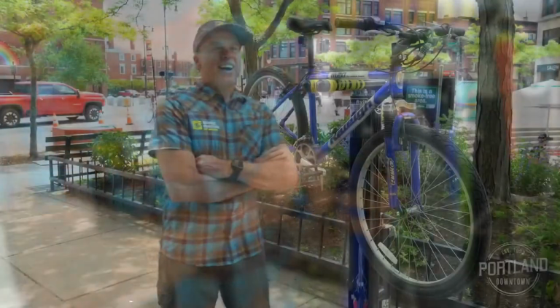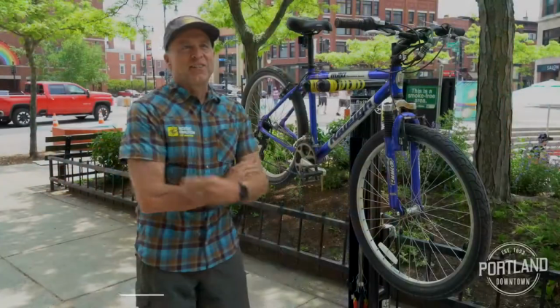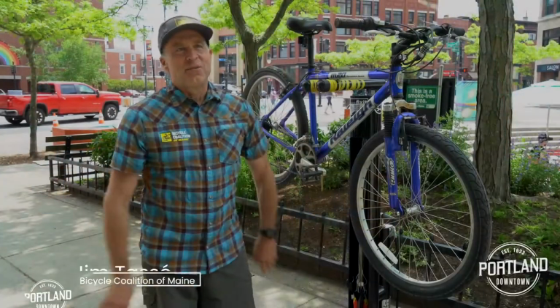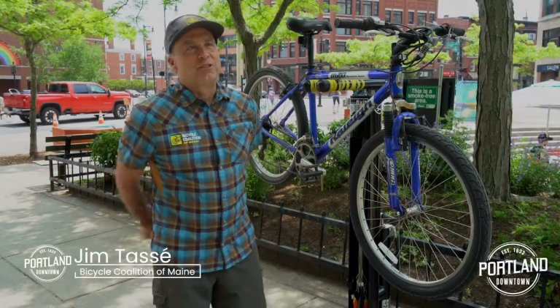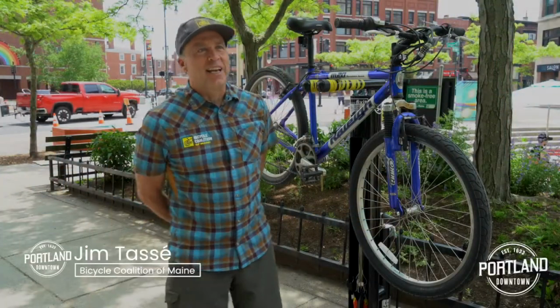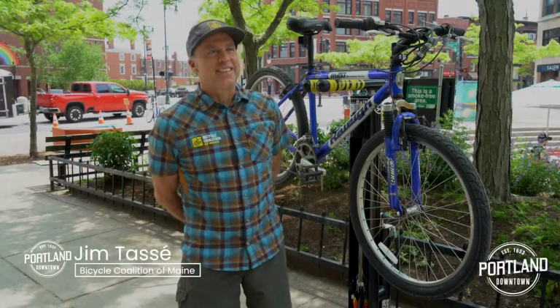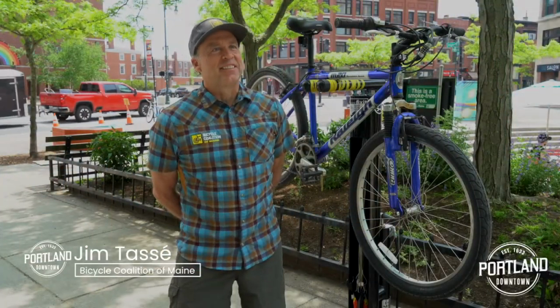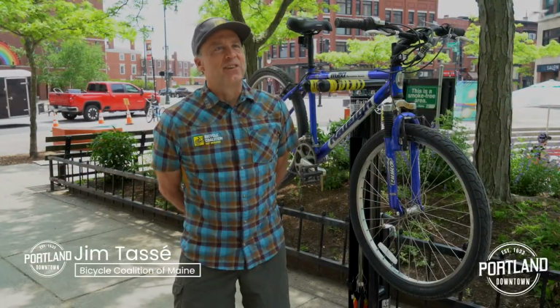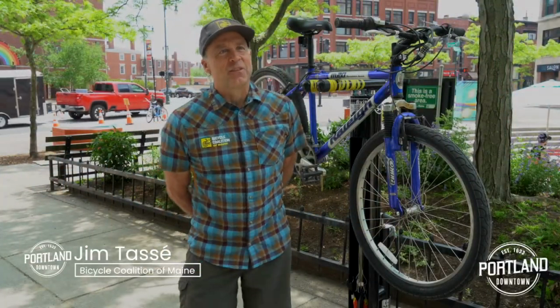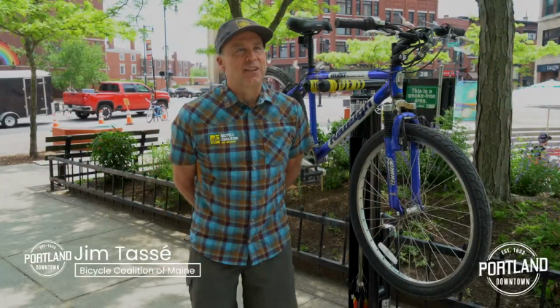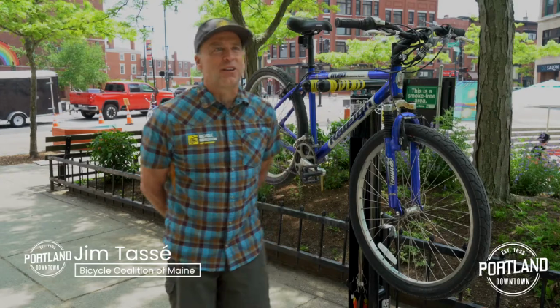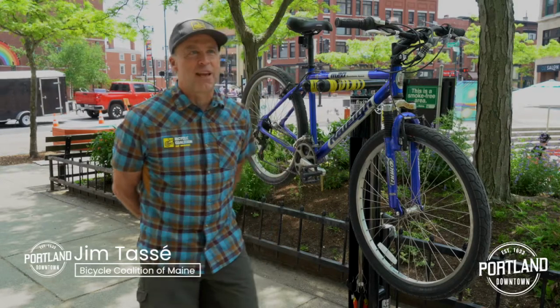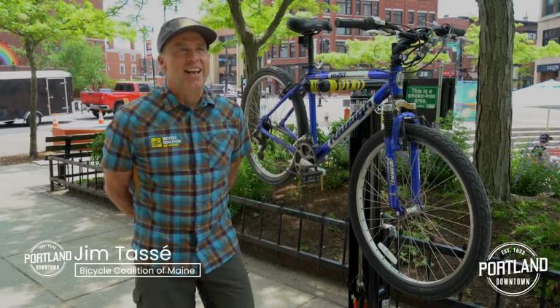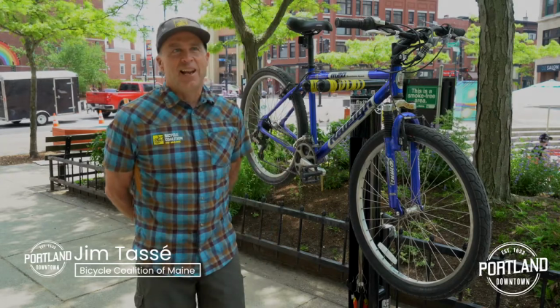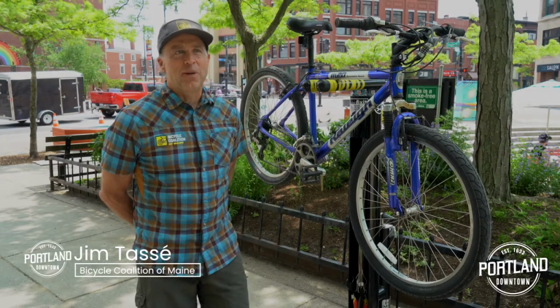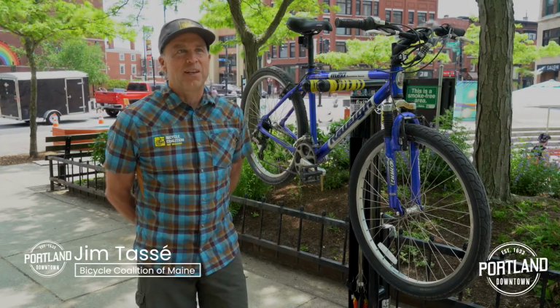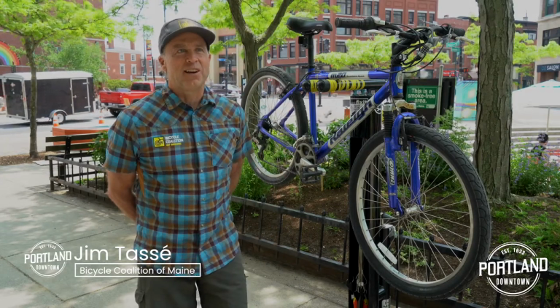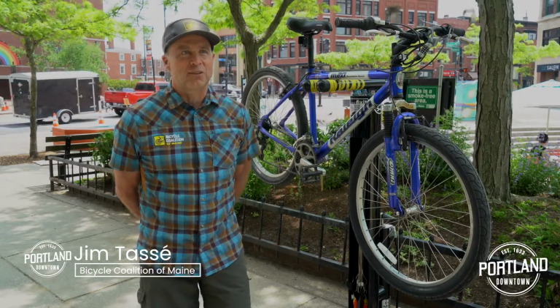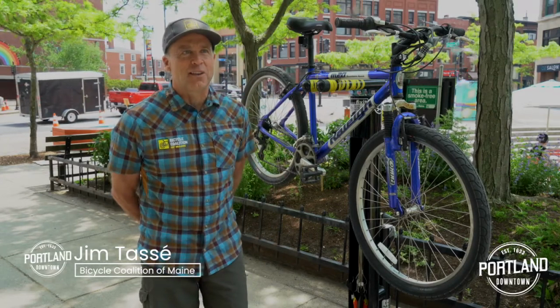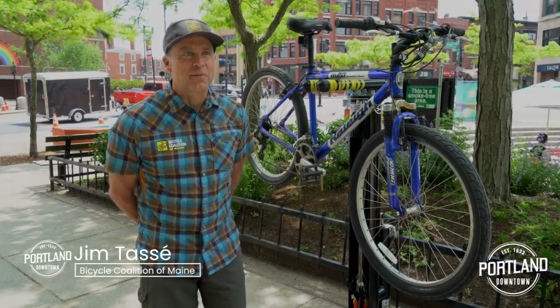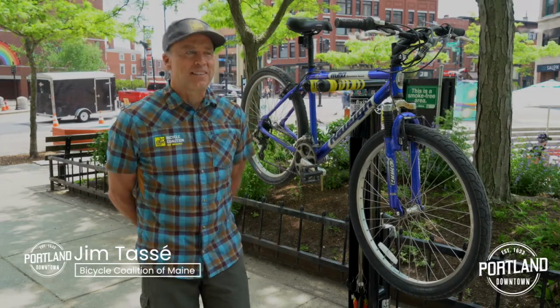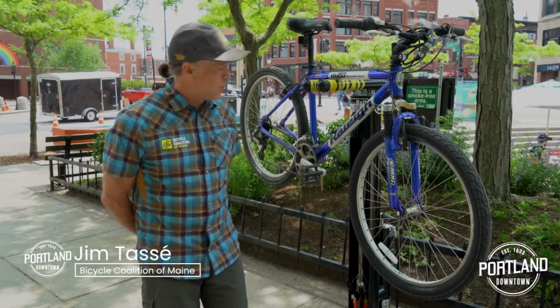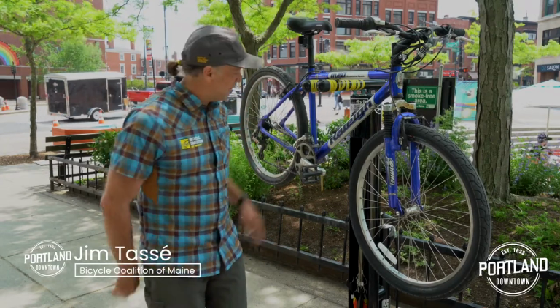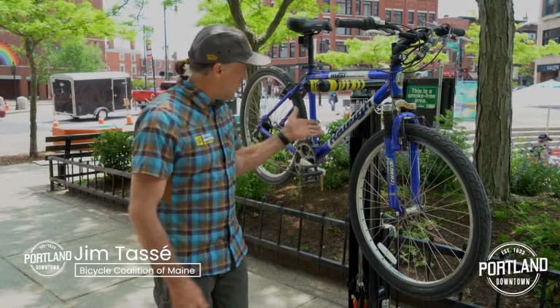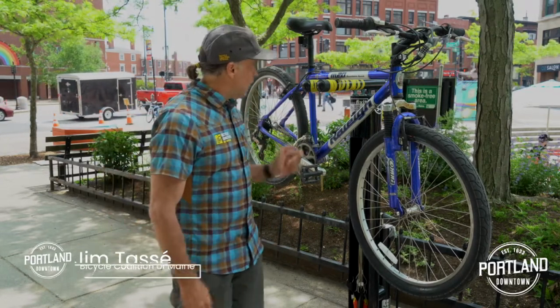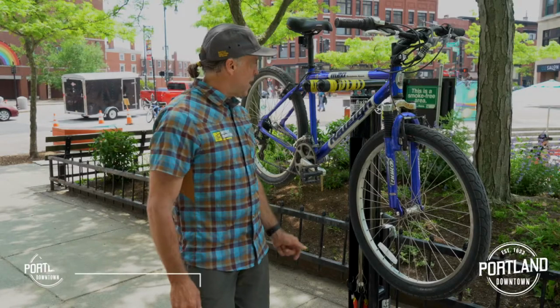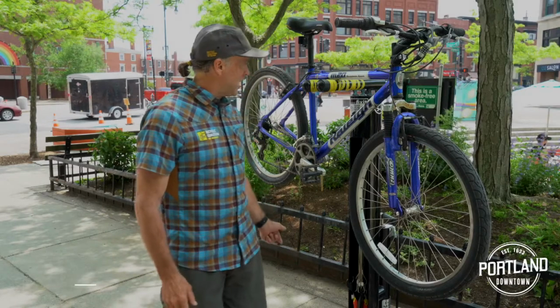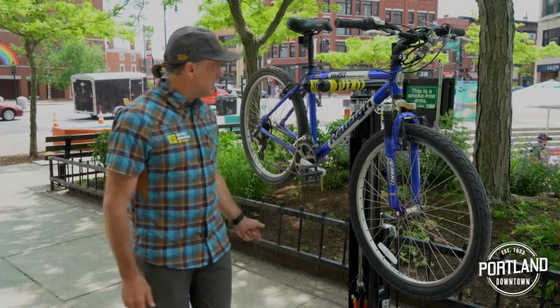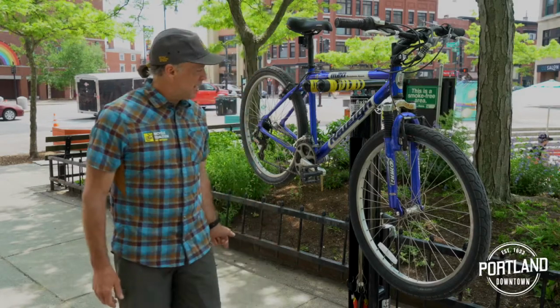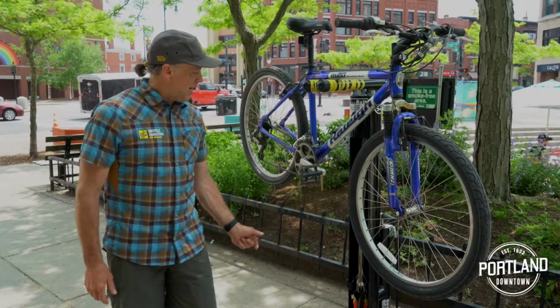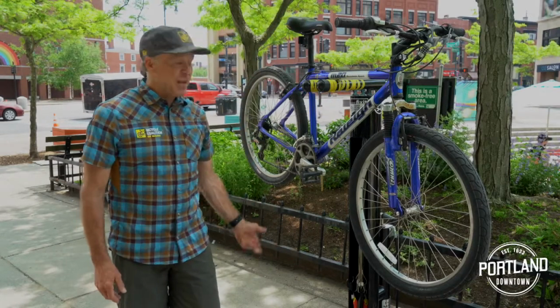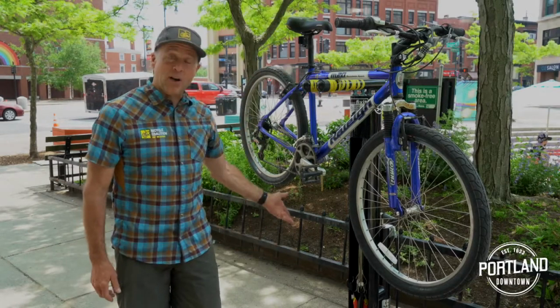Good afternoon, my name is Jim Tassi. I'm the assistant director of the Westwood Coalition of Maine and I'm happy to be here in Congress Square to talk about the City of Portland's new repair stations and parking.